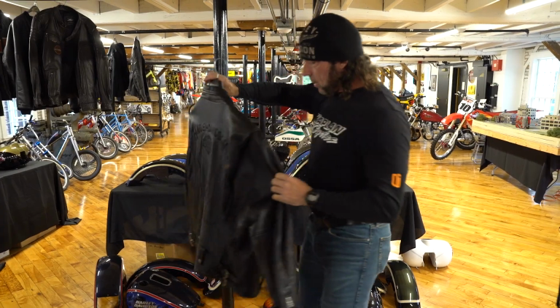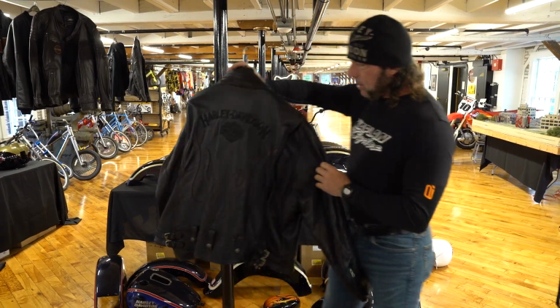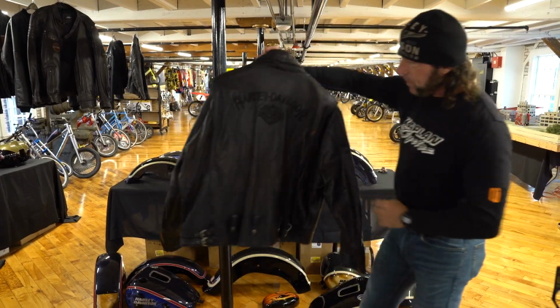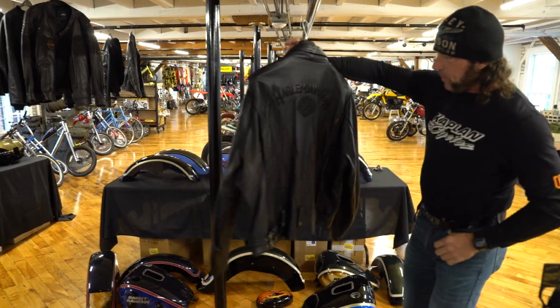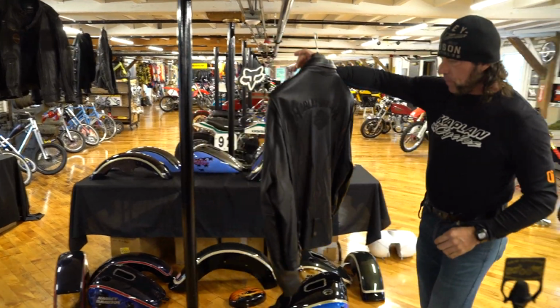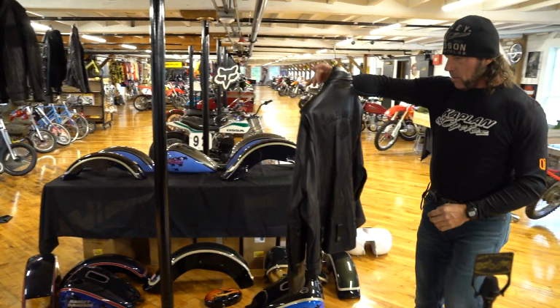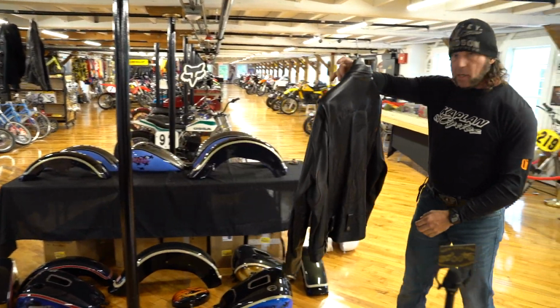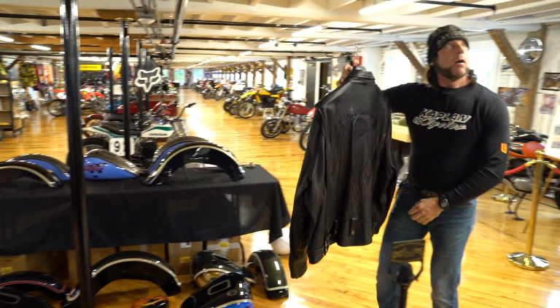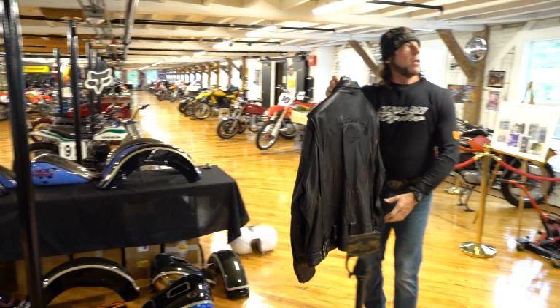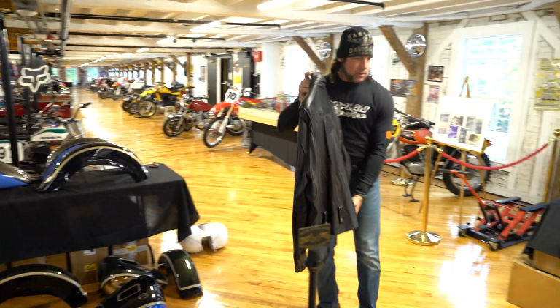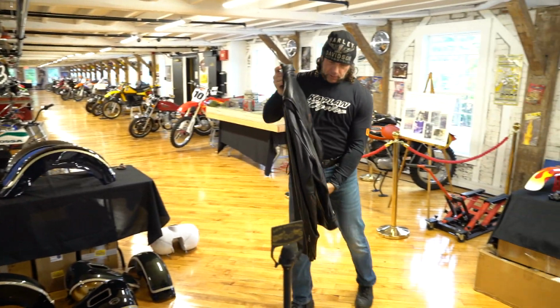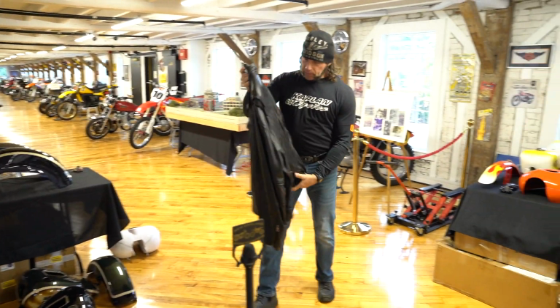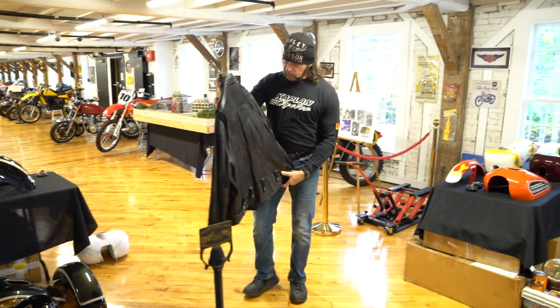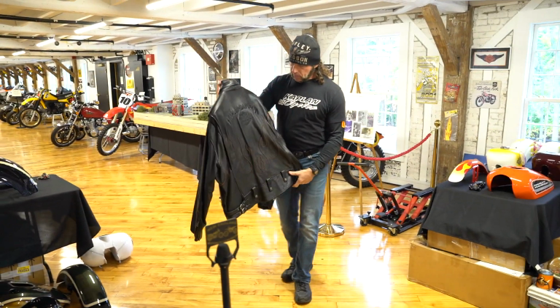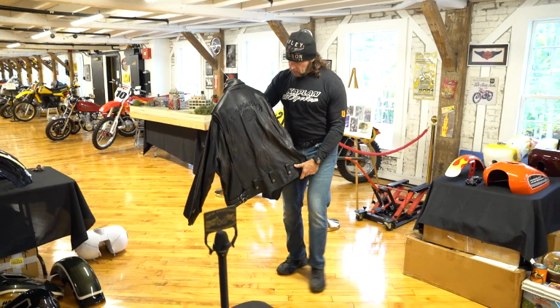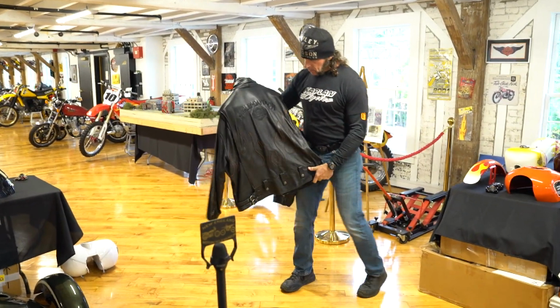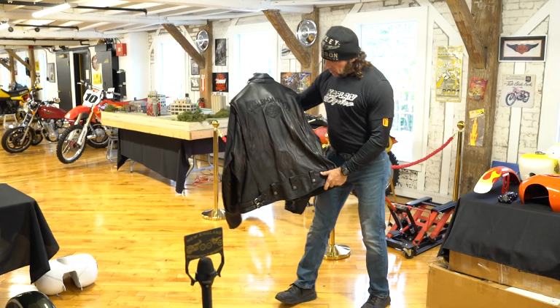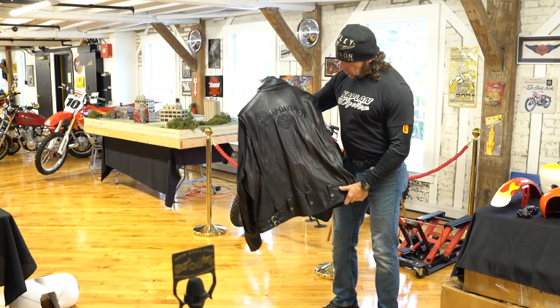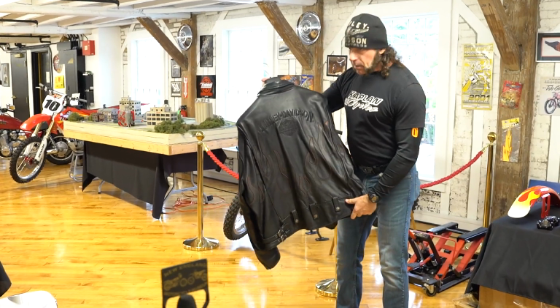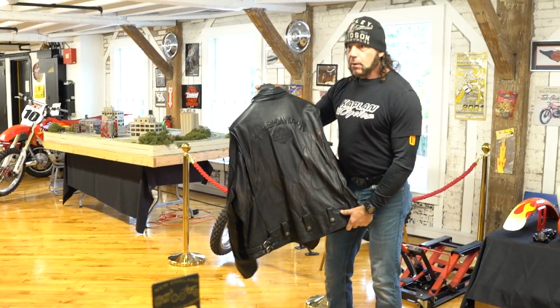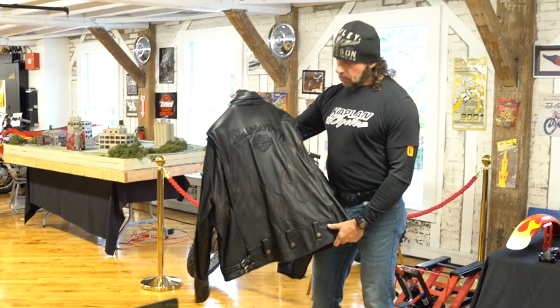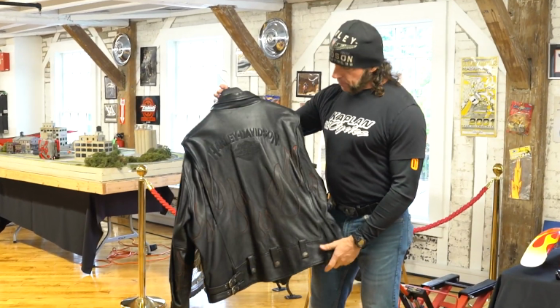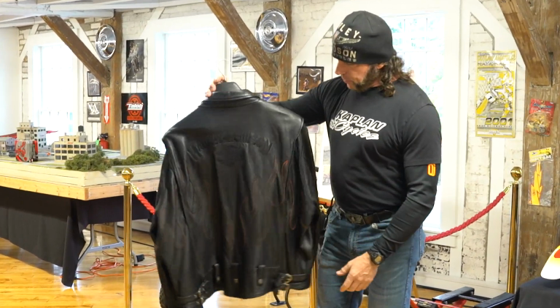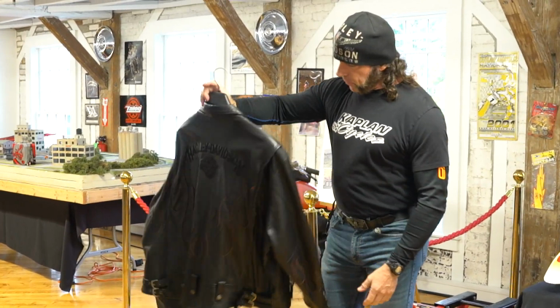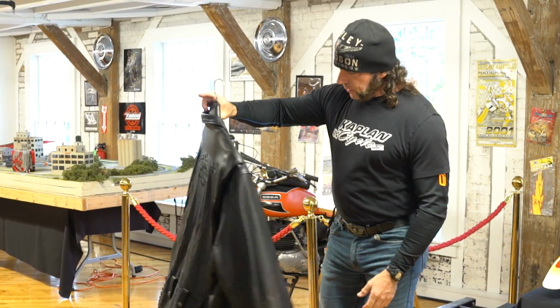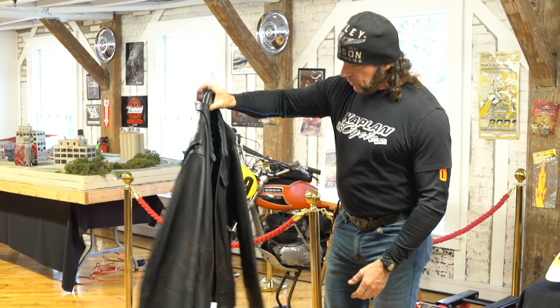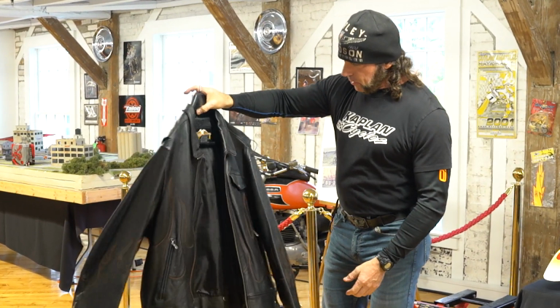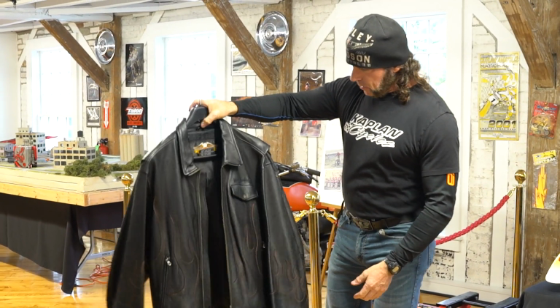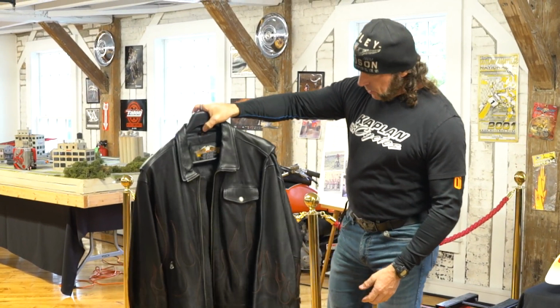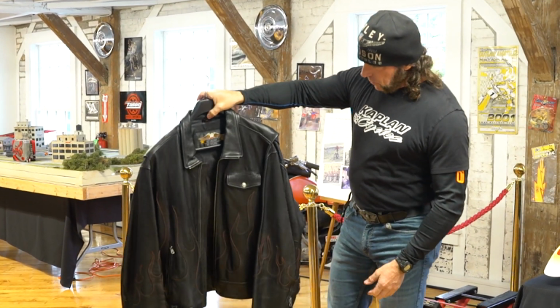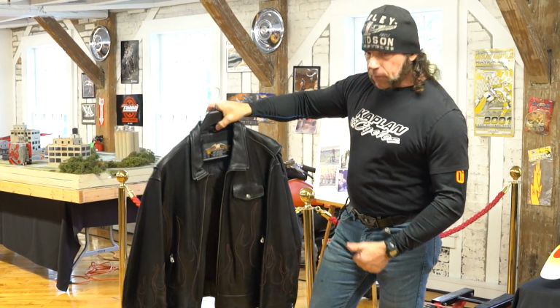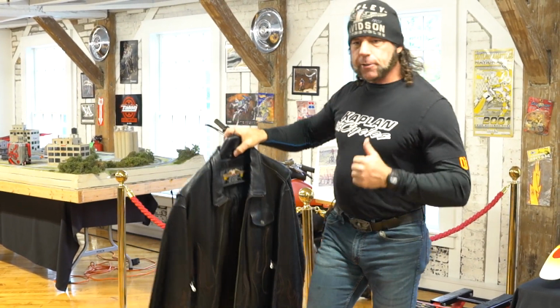Look at that — the lighting doing it justice. Beautiful piece. Thanks for watching.